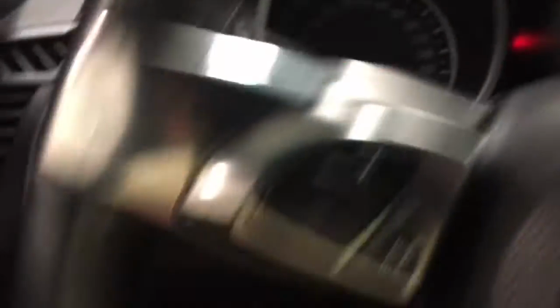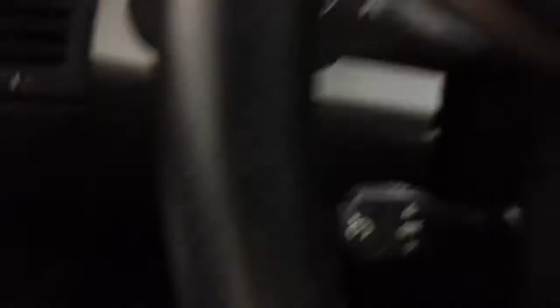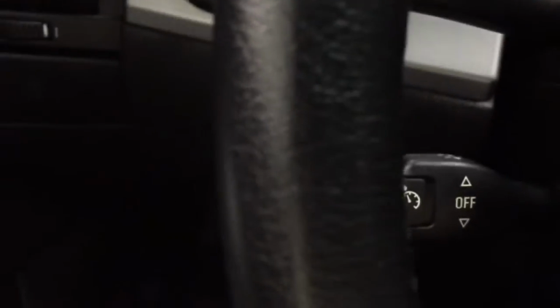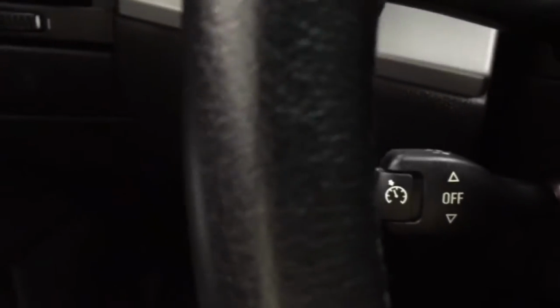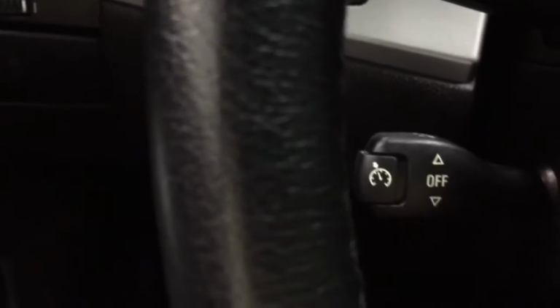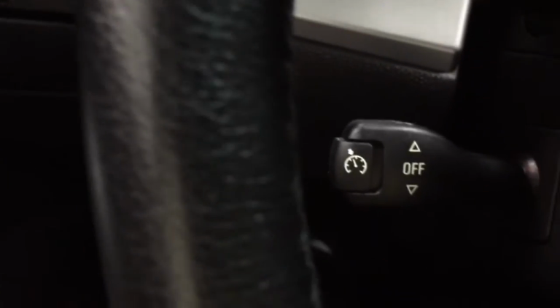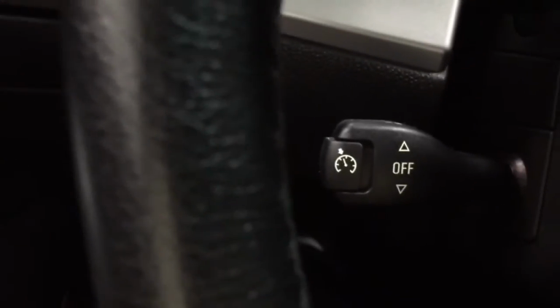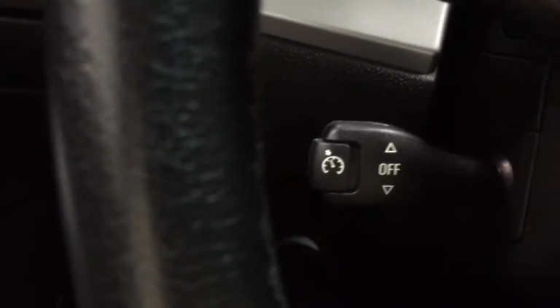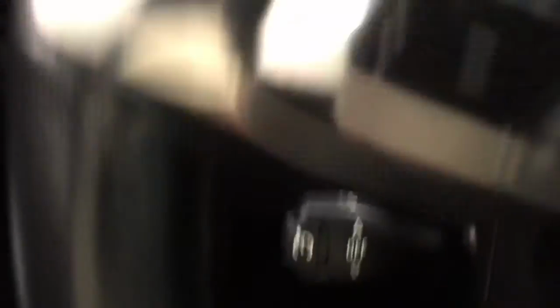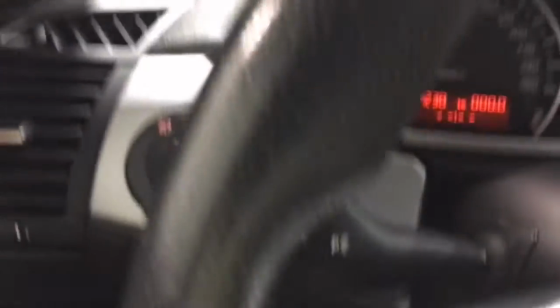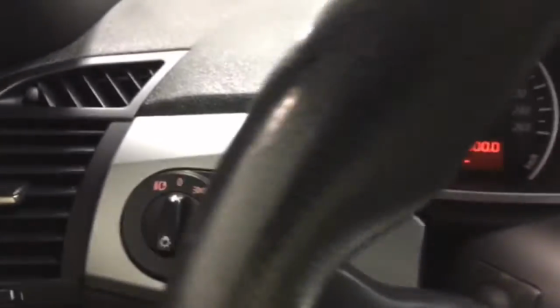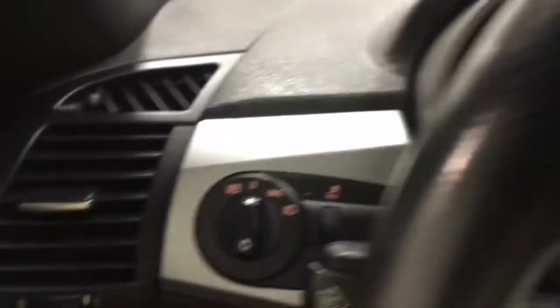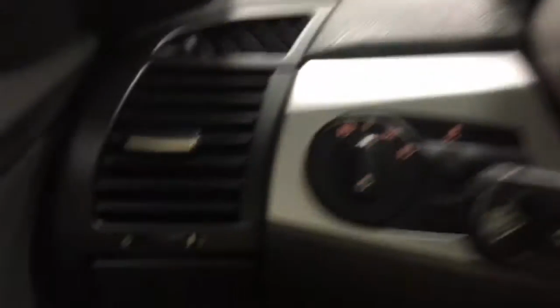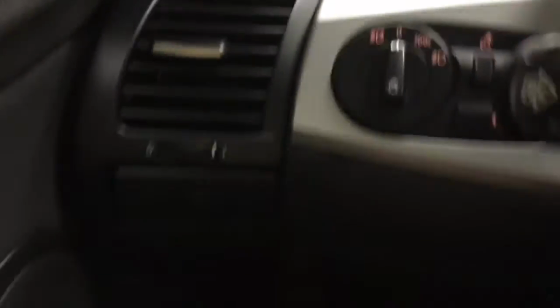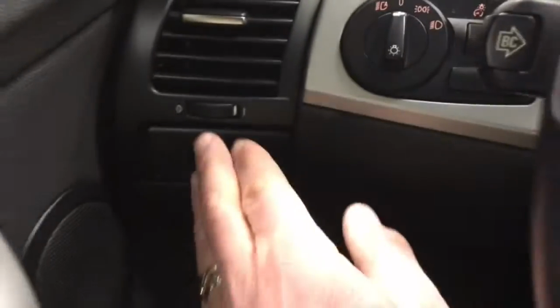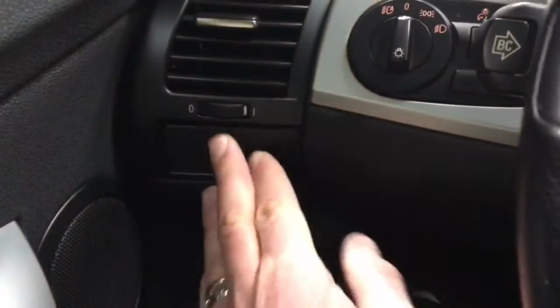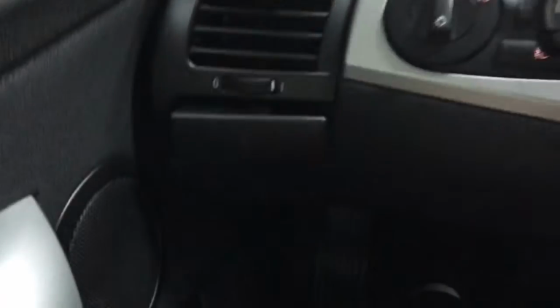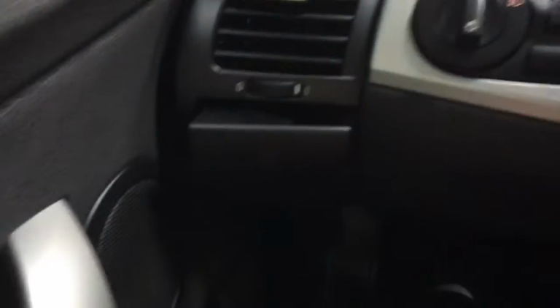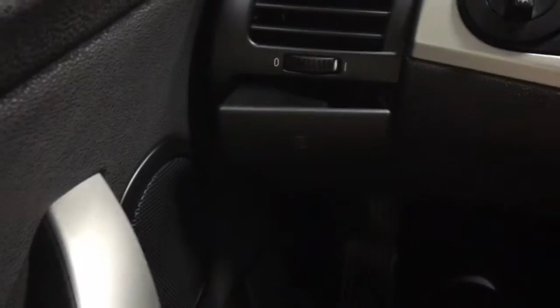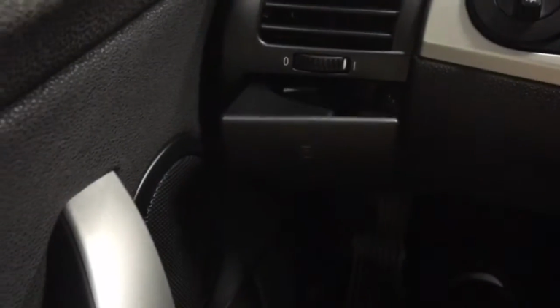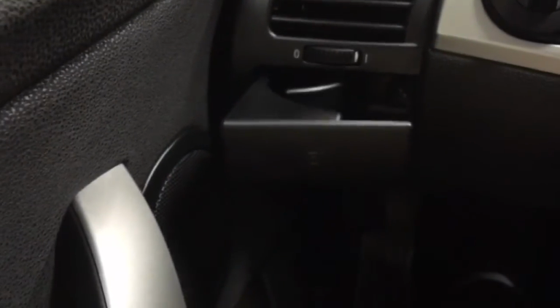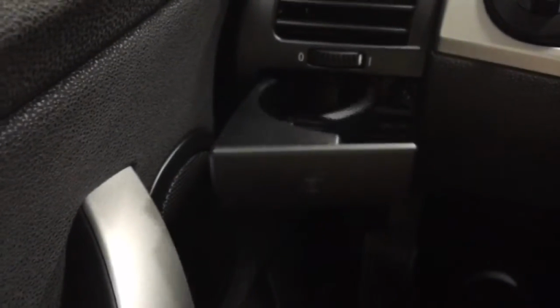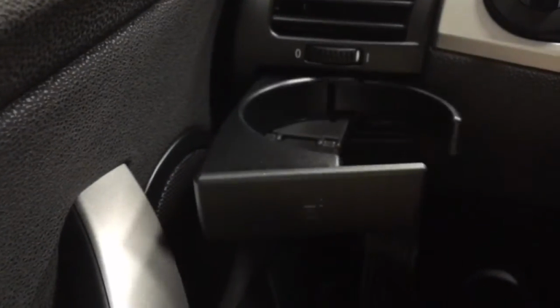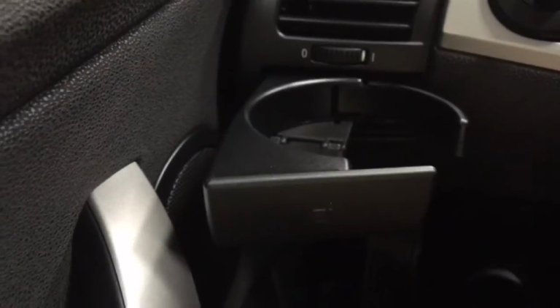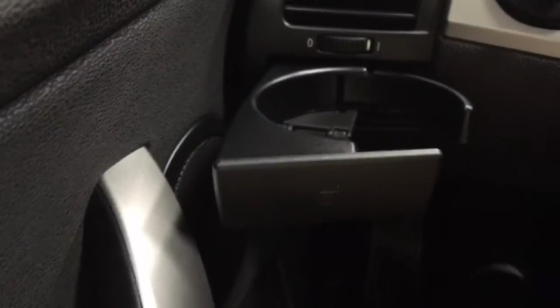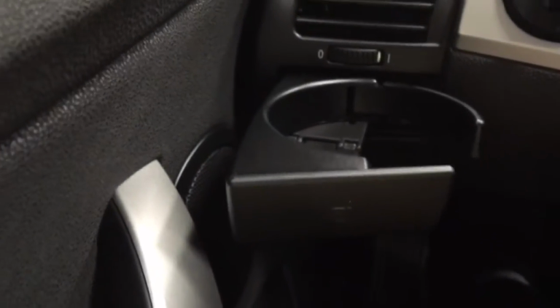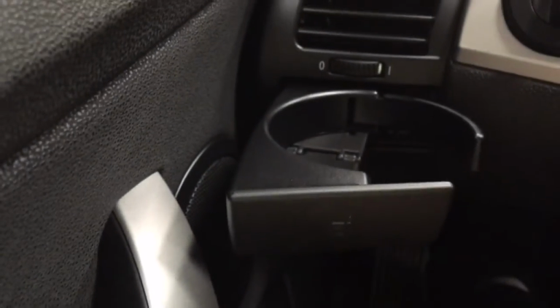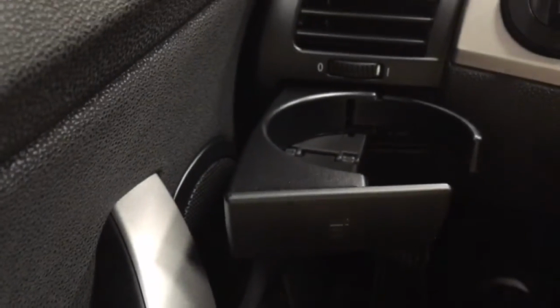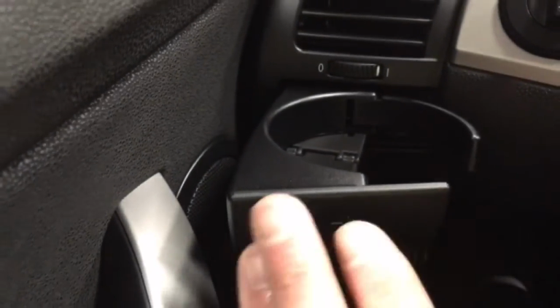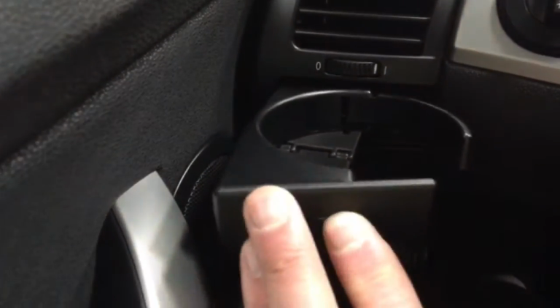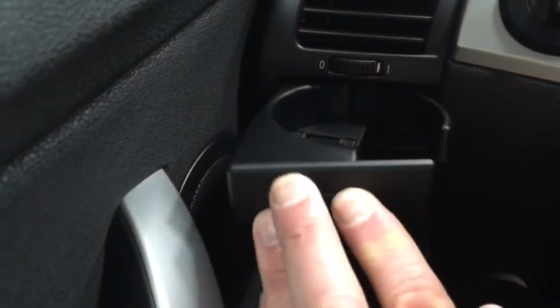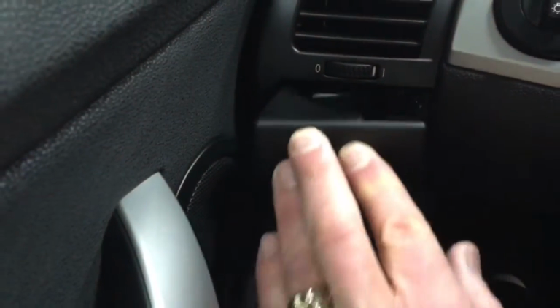And then down here we have the cruise control — nice feature to have on a car like this. Here's our driver cup holder, which is working, completely functional.